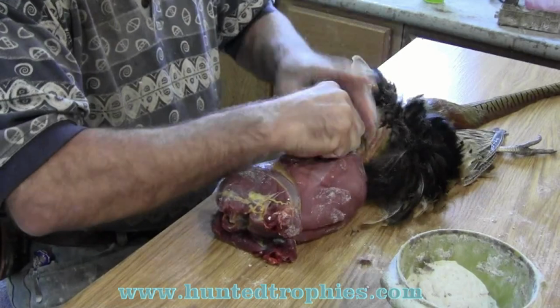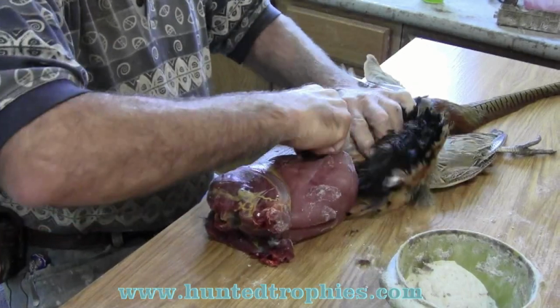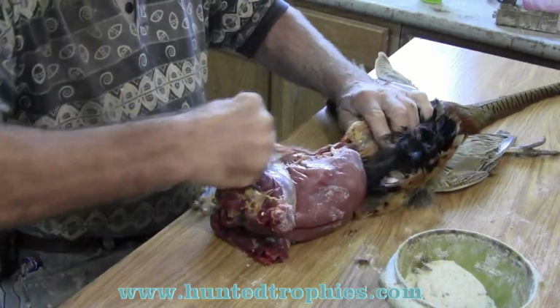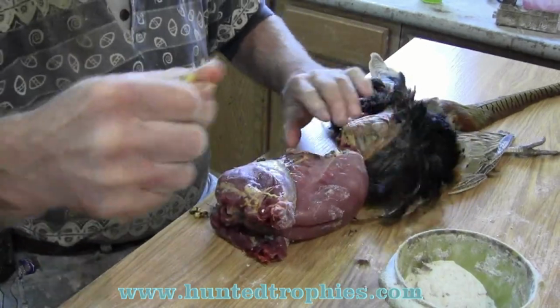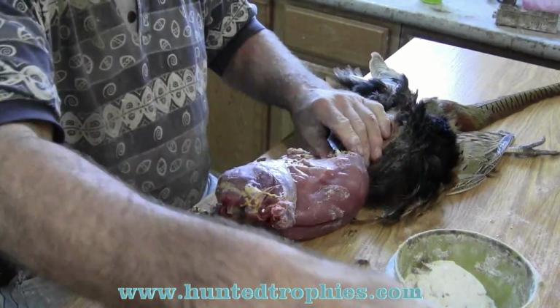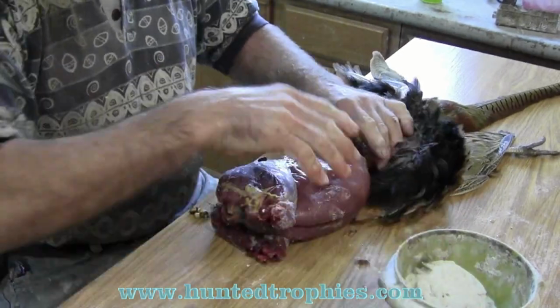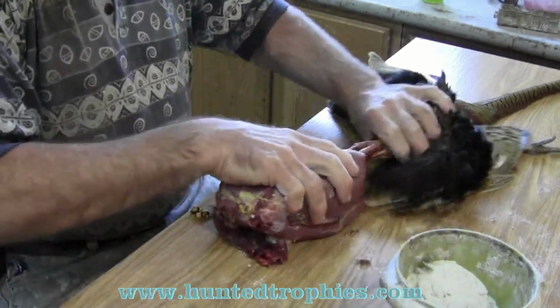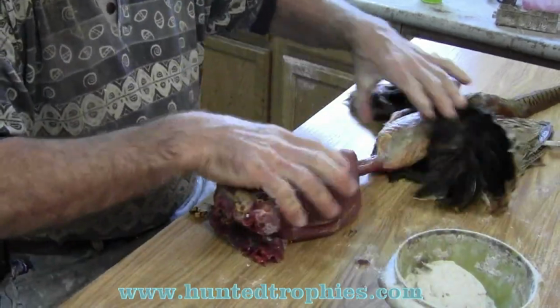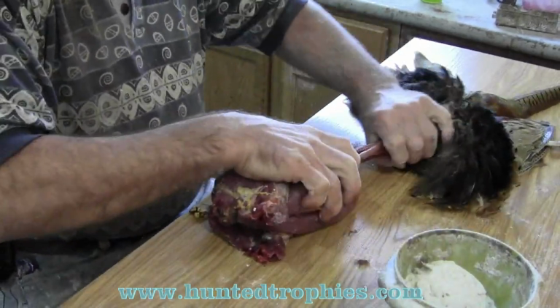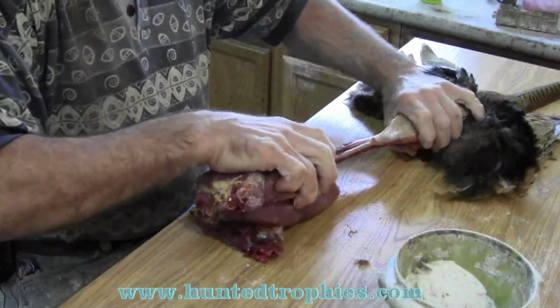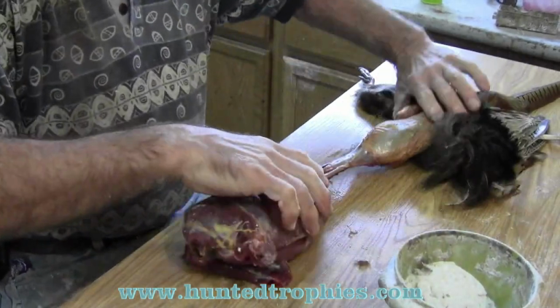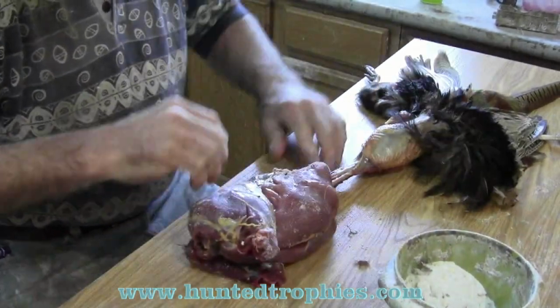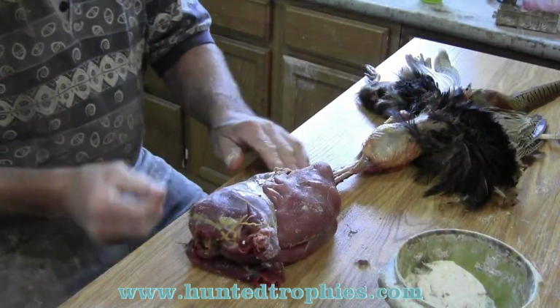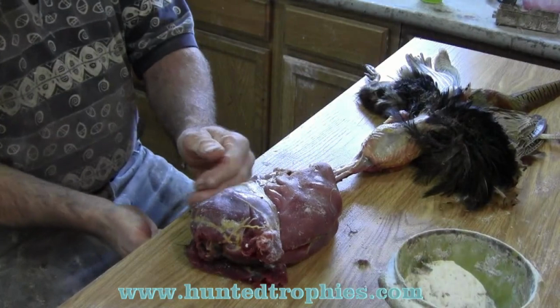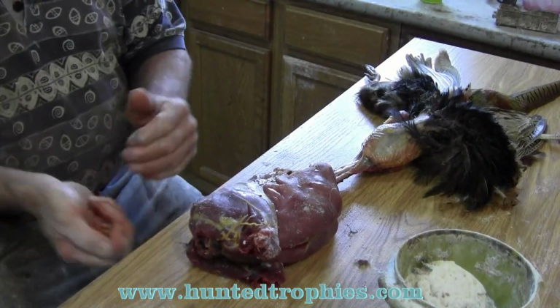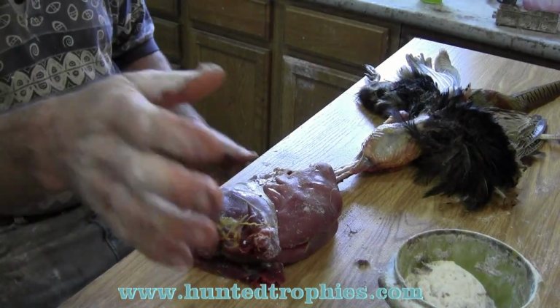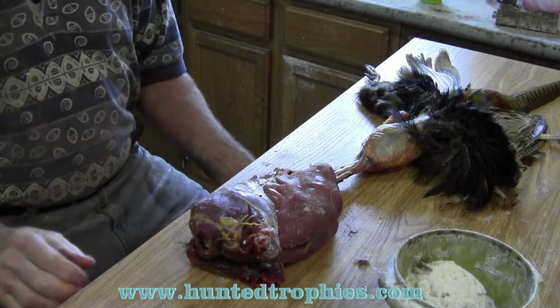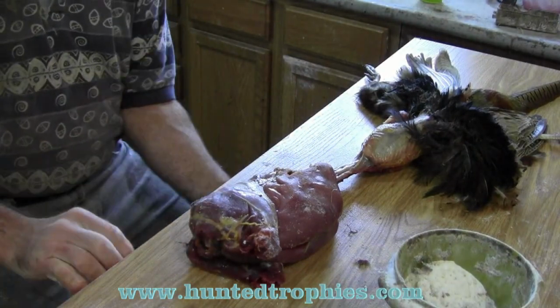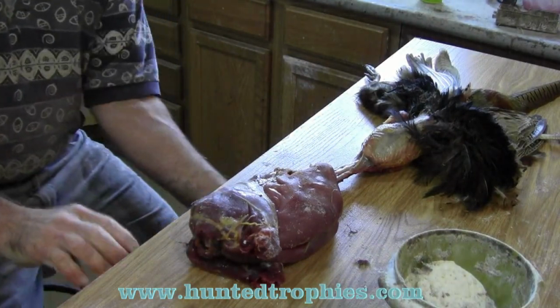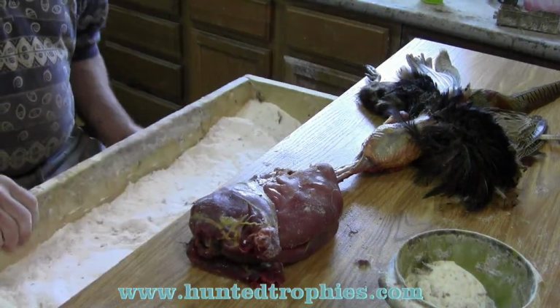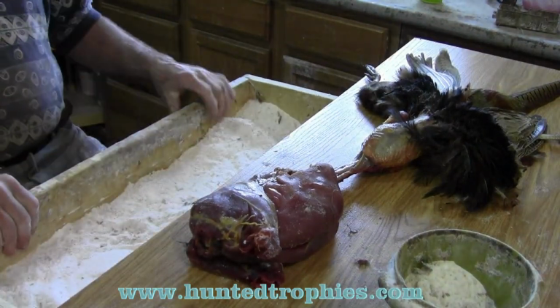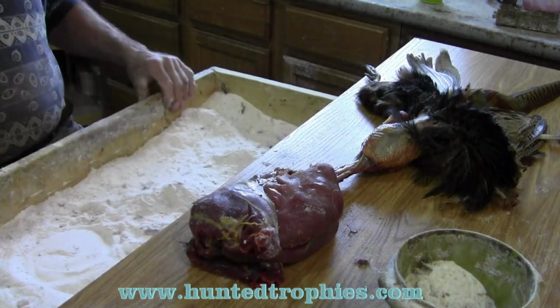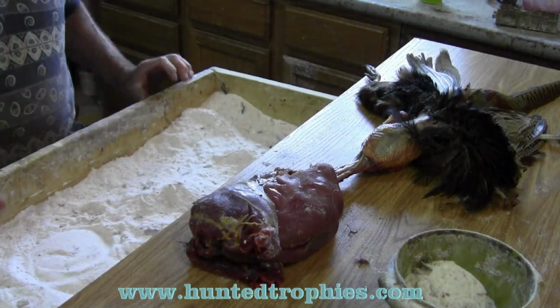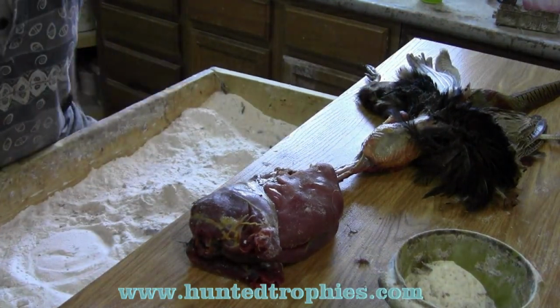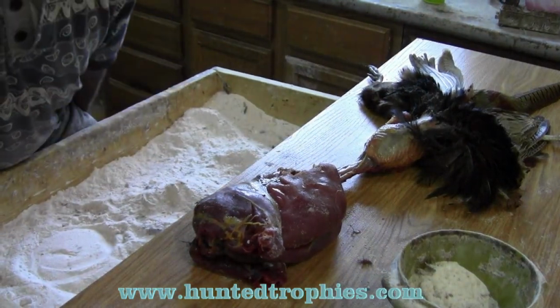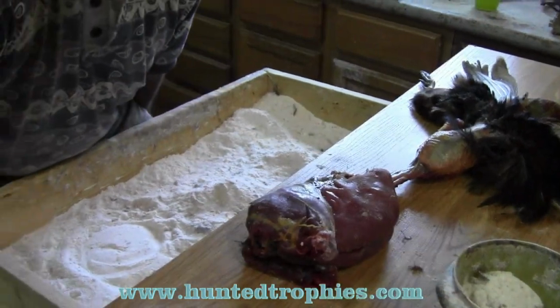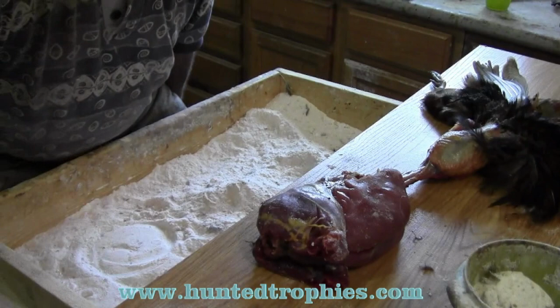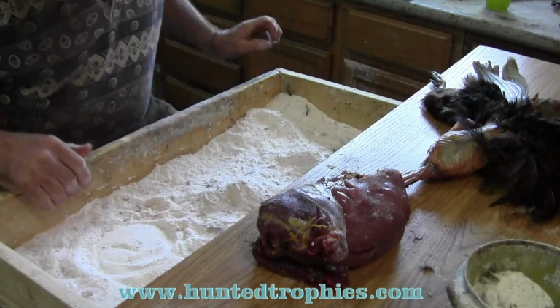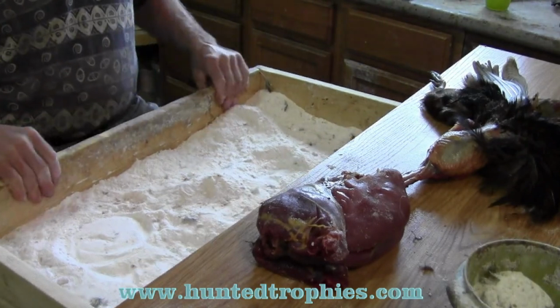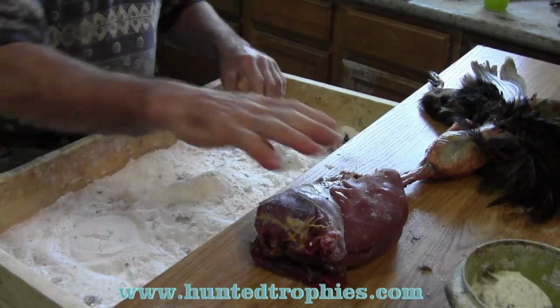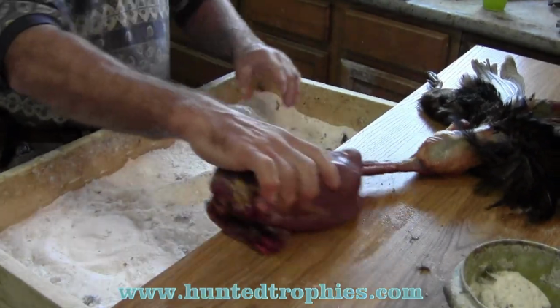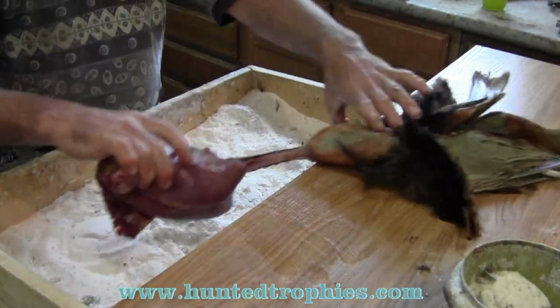I'm going to remove the crop and get that out of my way. Carefully work that neck down. Now I'm going to put my bird in the borax.